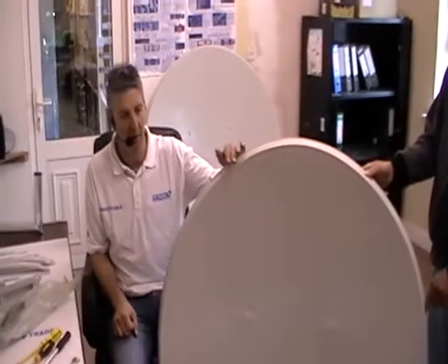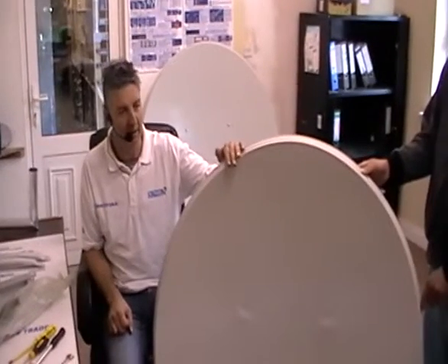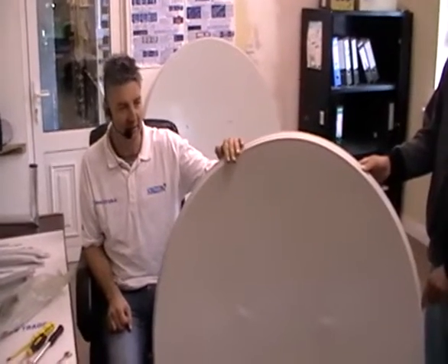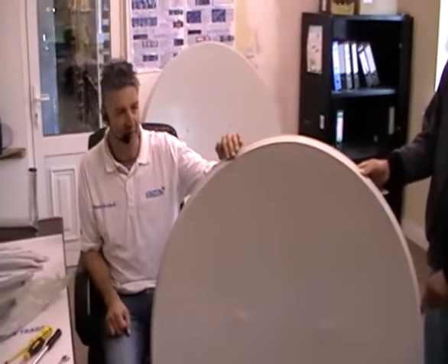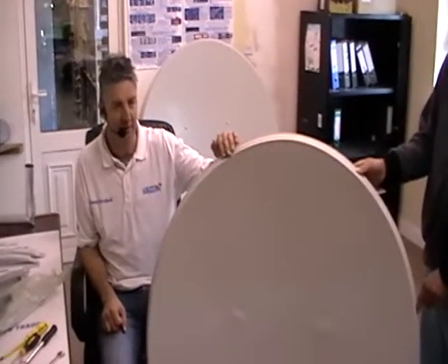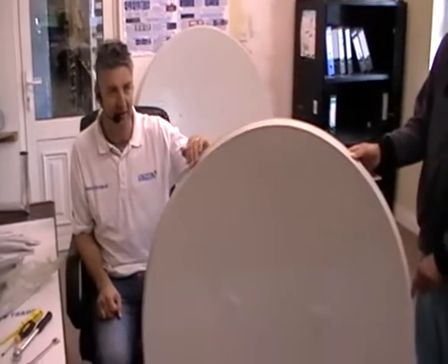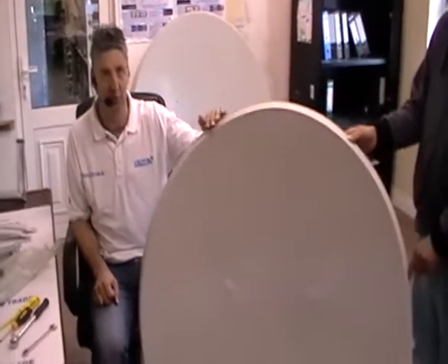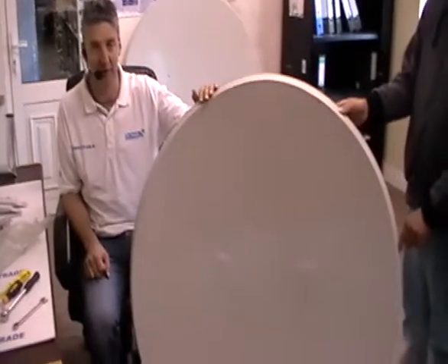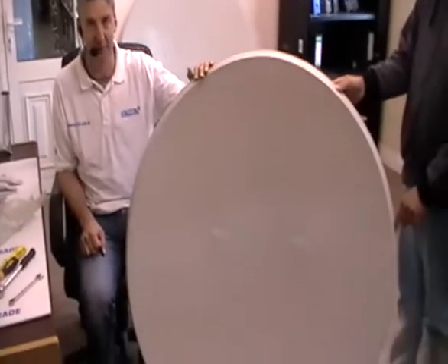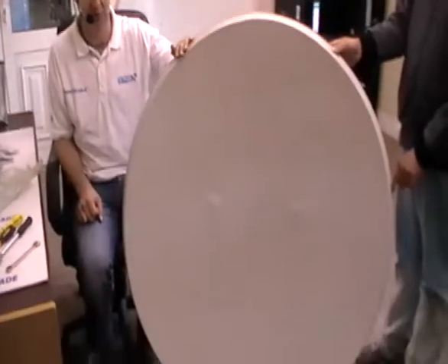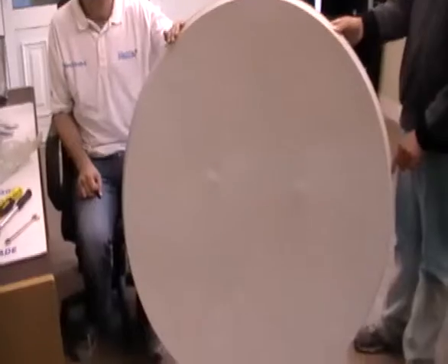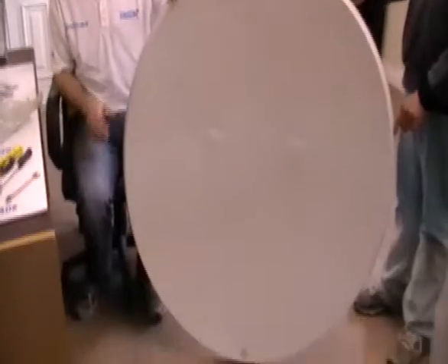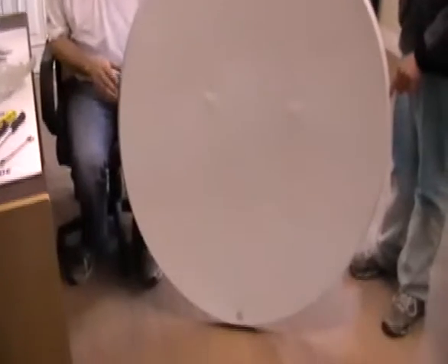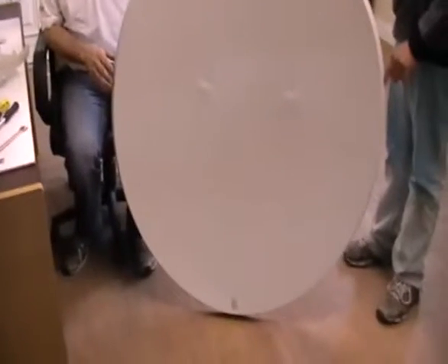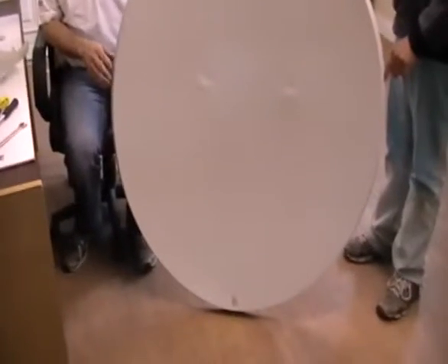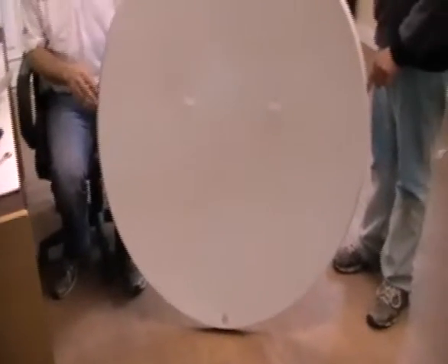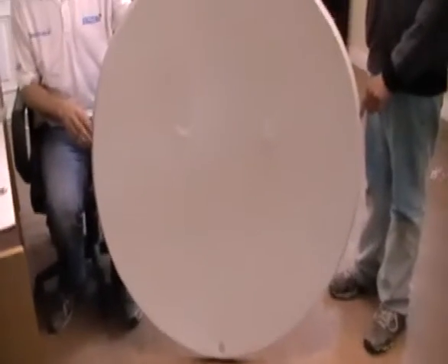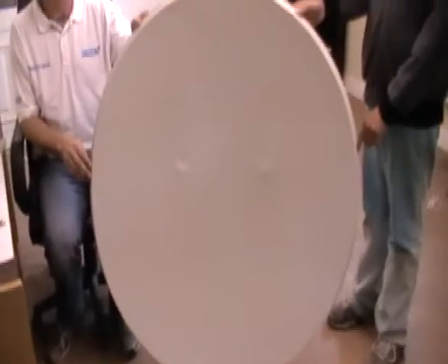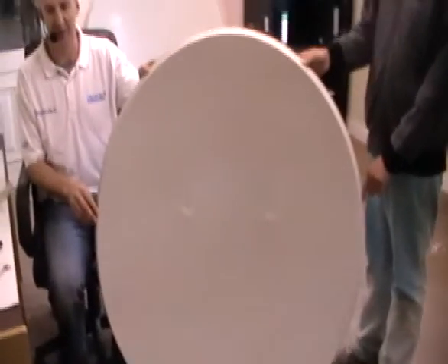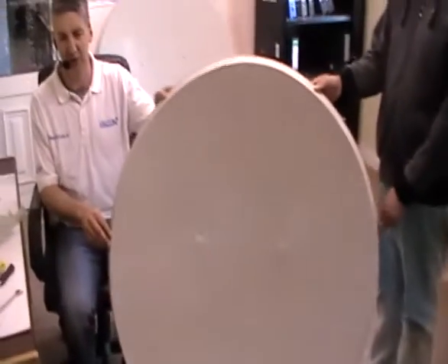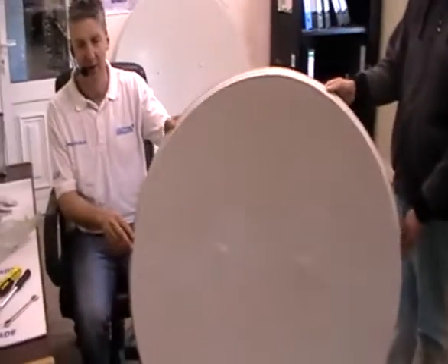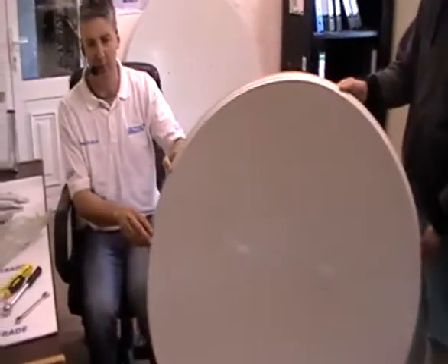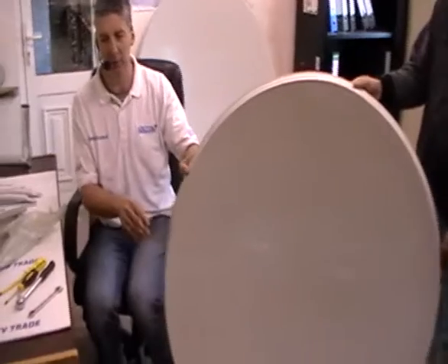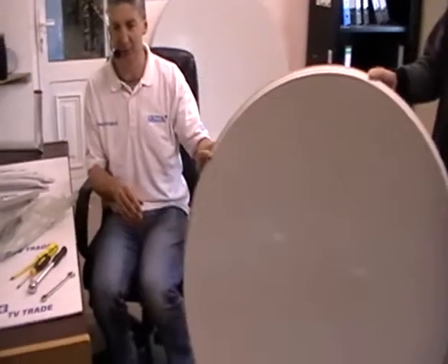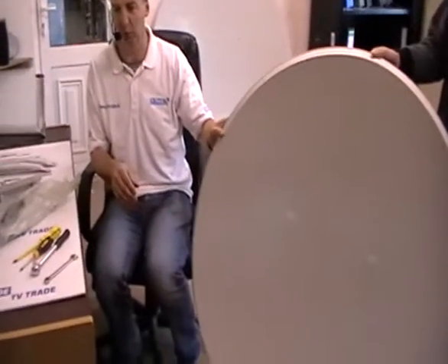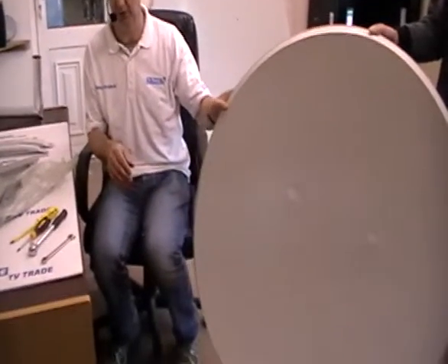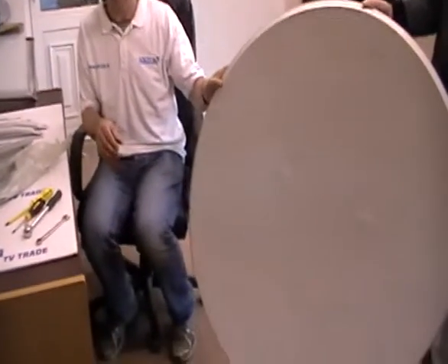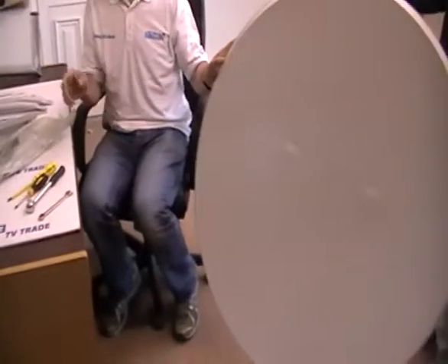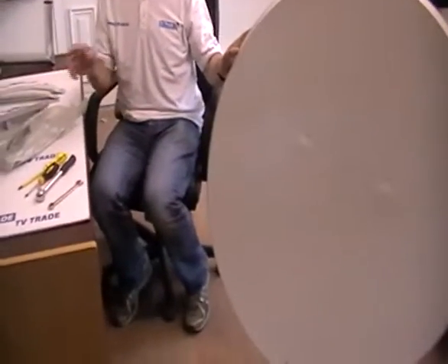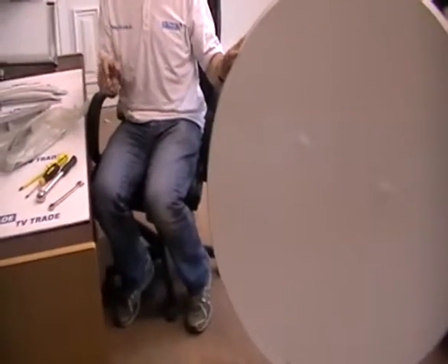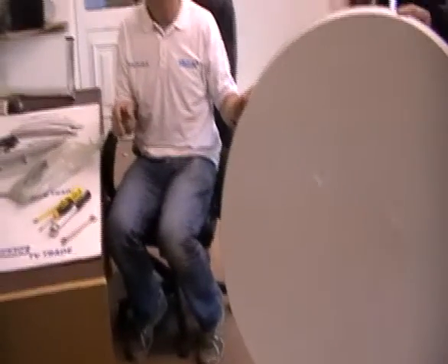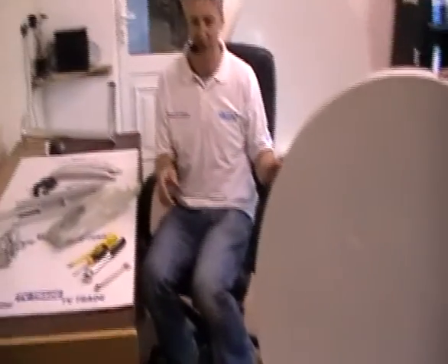On my left hand side here you will see the actual 125cm dish which we are going to use in assembly. Because this is a relatively large satellite dish, what I am going to do is work through this dish and show the various component parts.